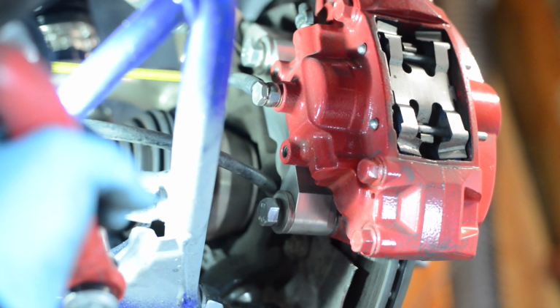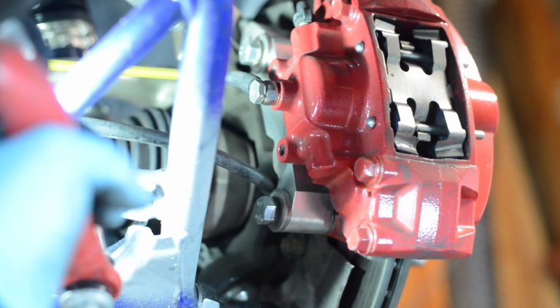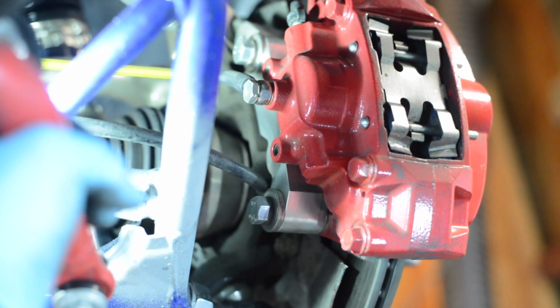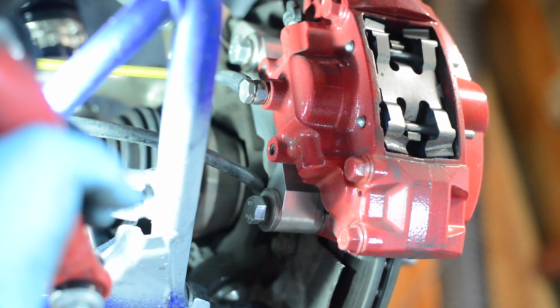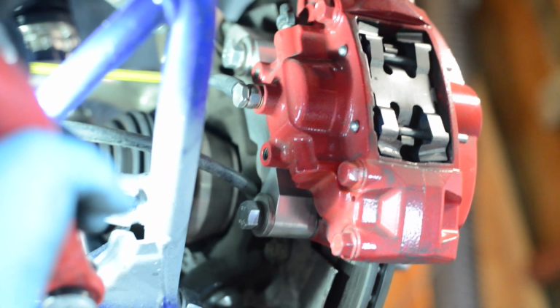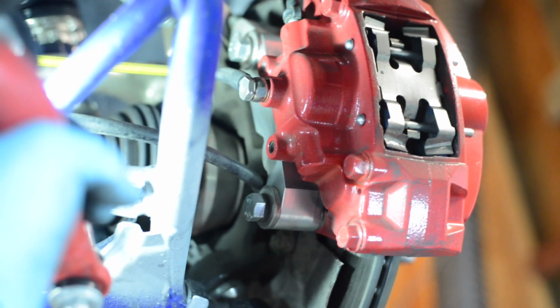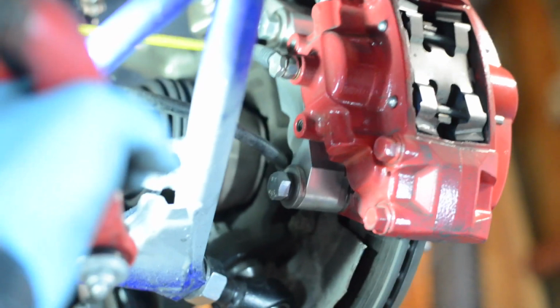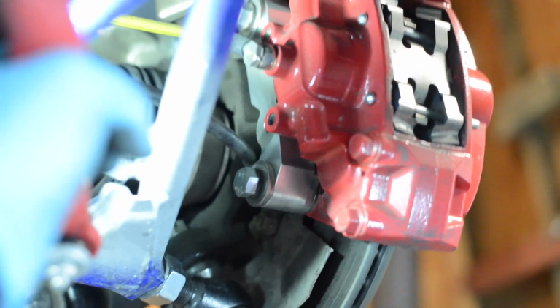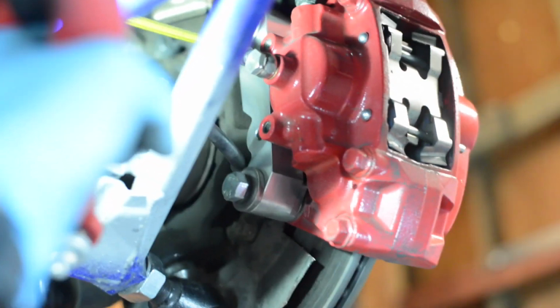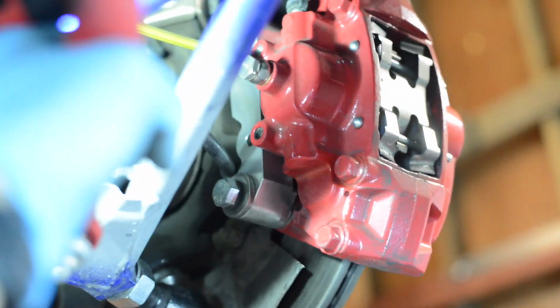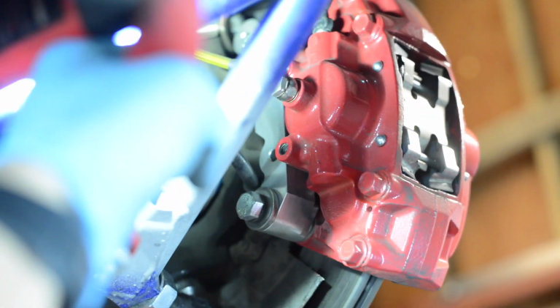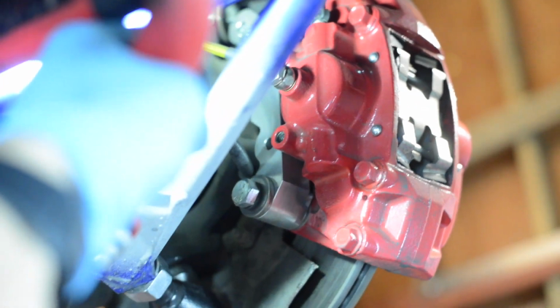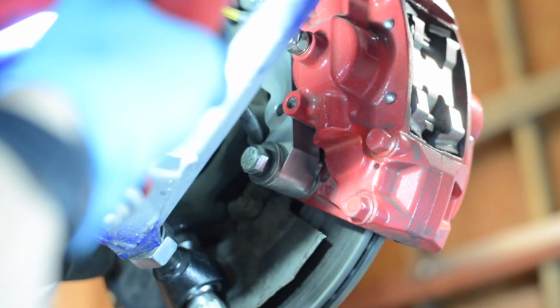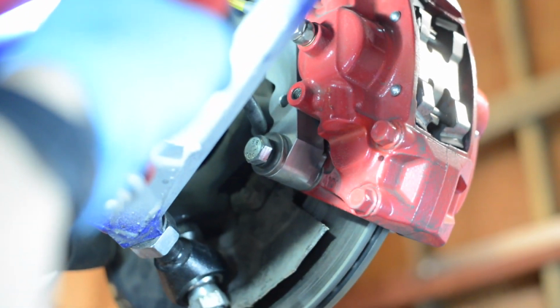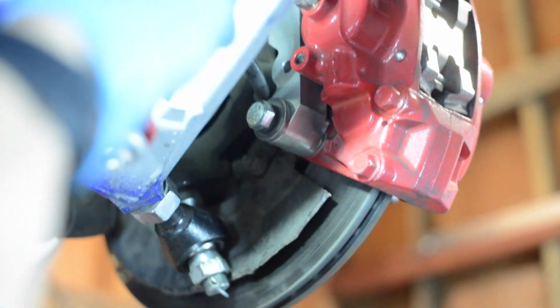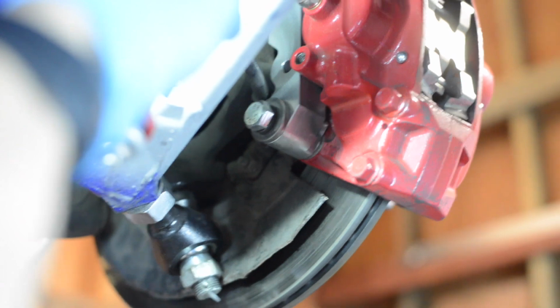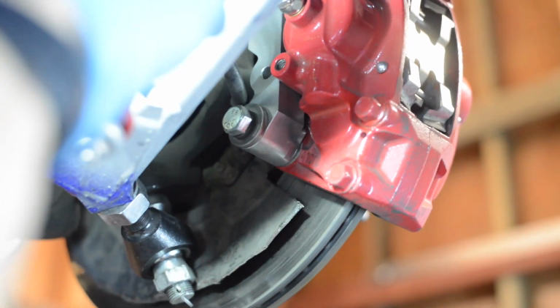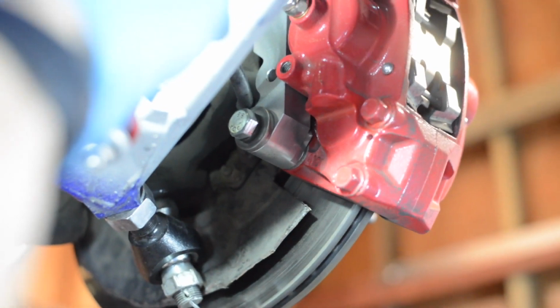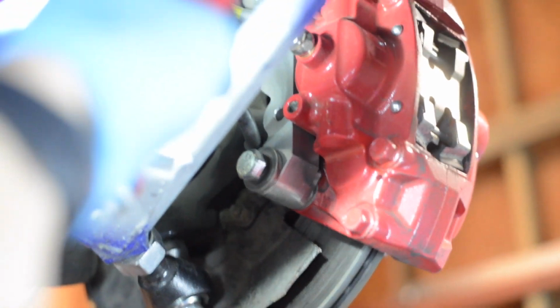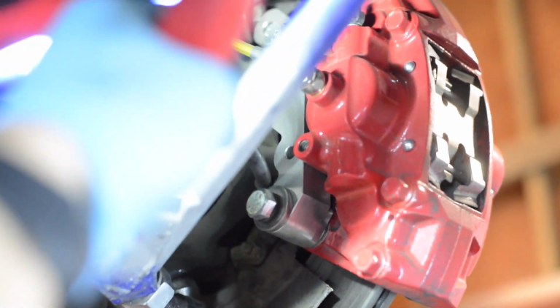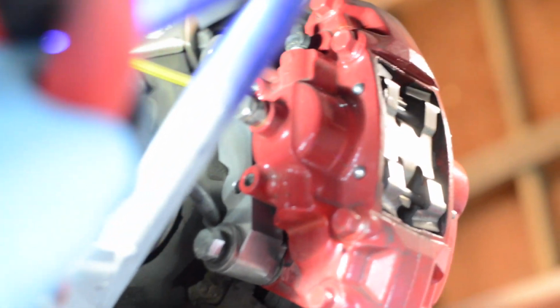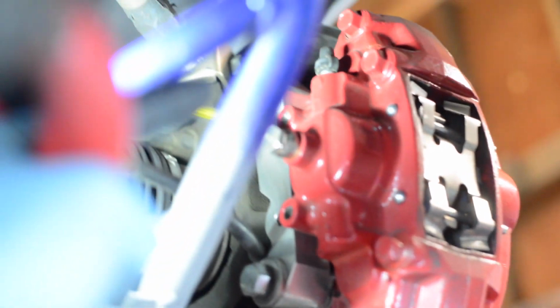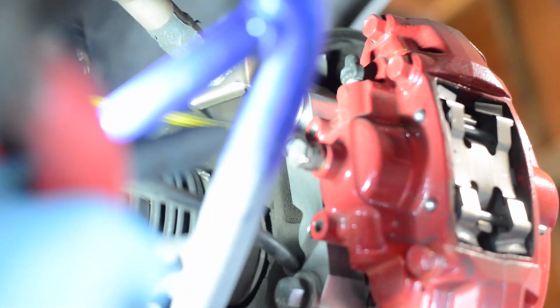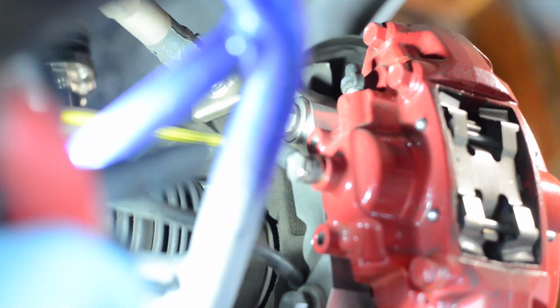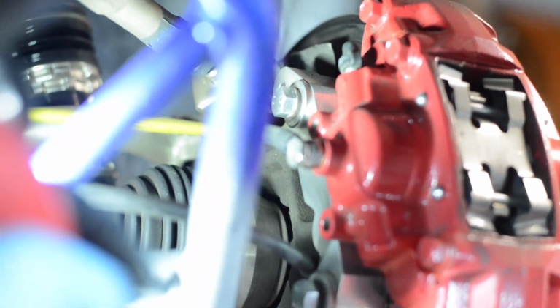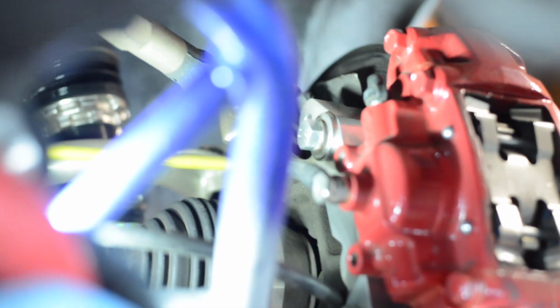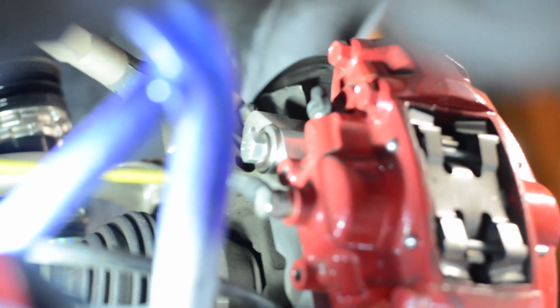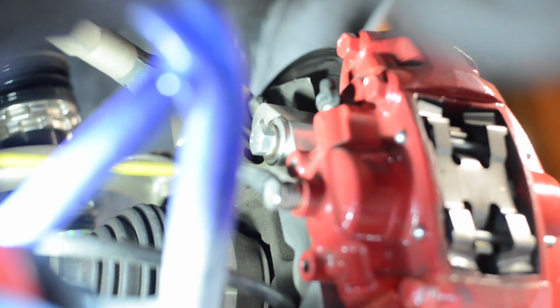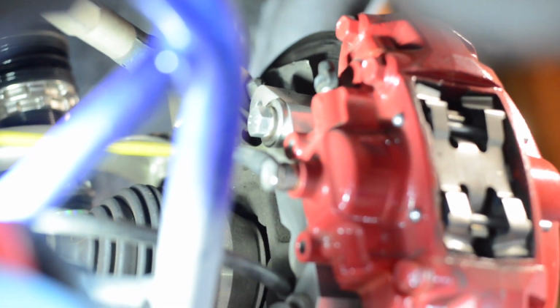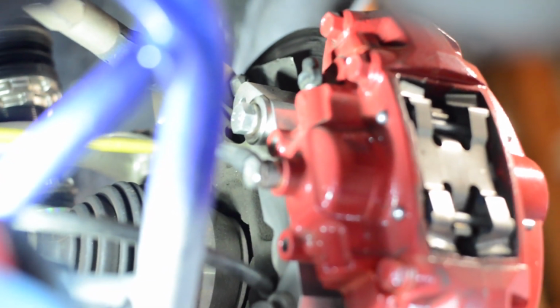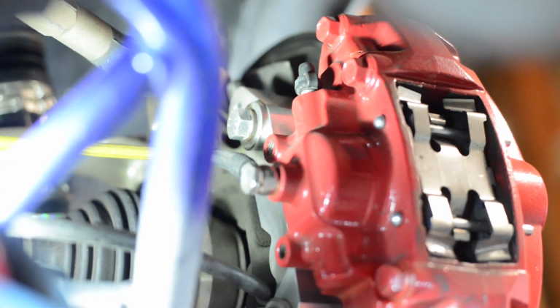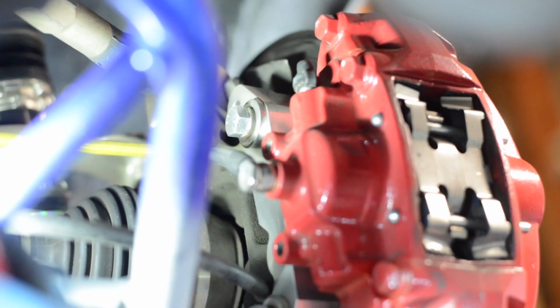Here's the angle from the back — you can see the adapter and the caliper here. It's a little difficult to see the bolt holding the top ear of the caliper, but it's right between the bleeder and the silver bolt up top.